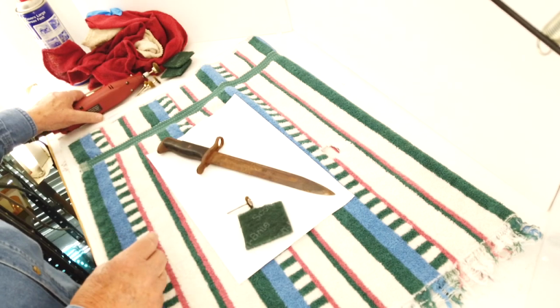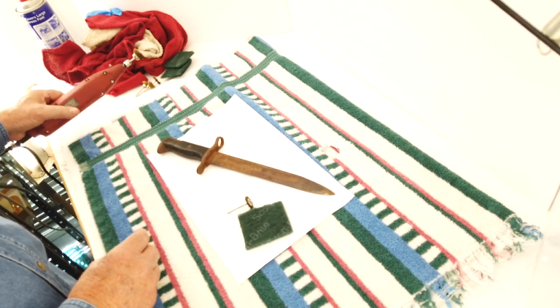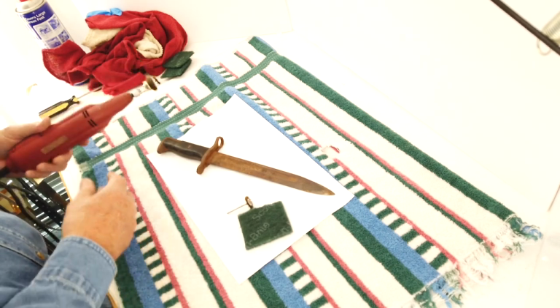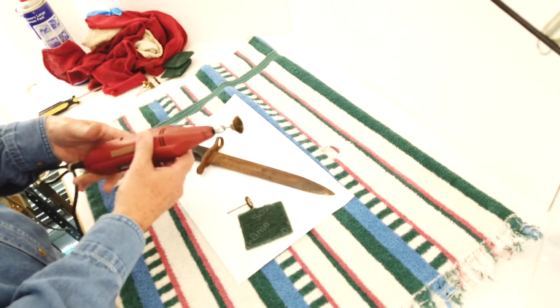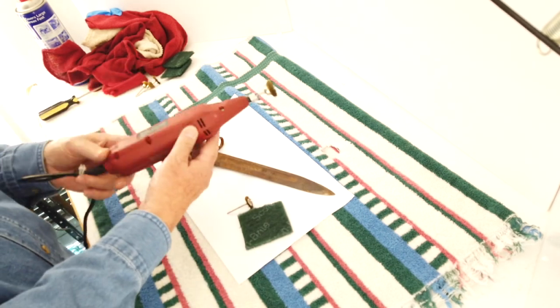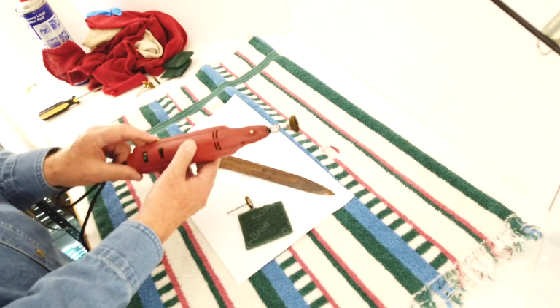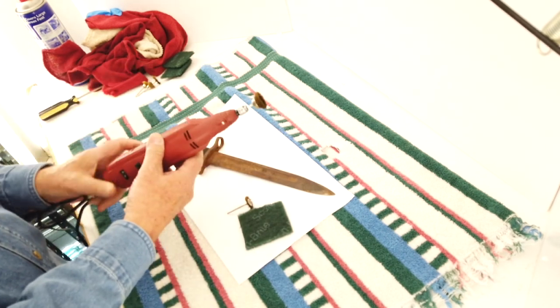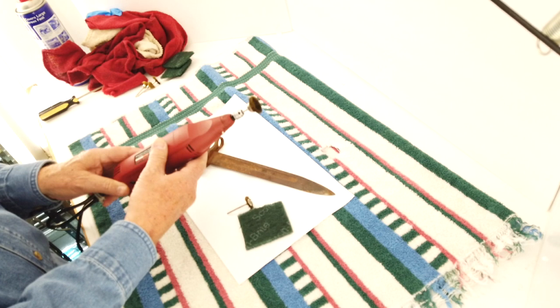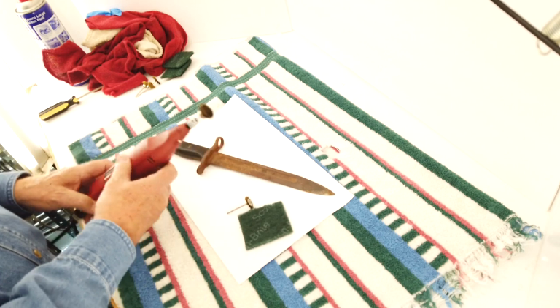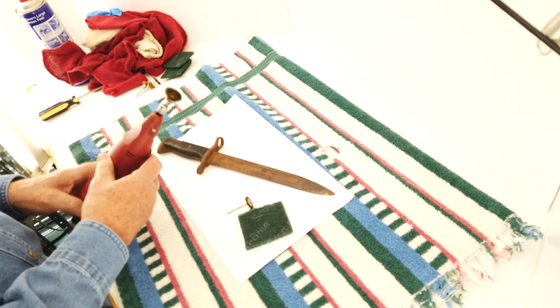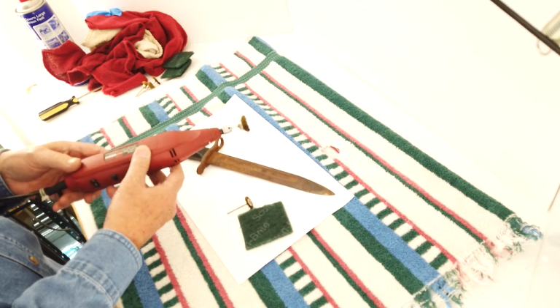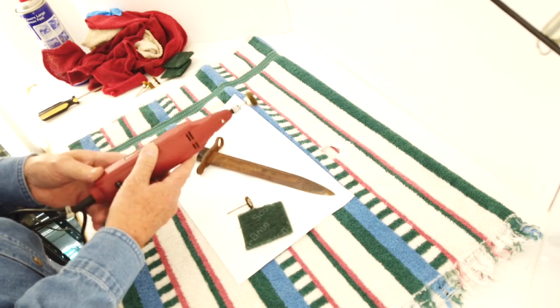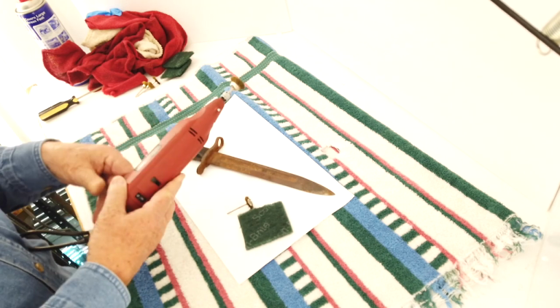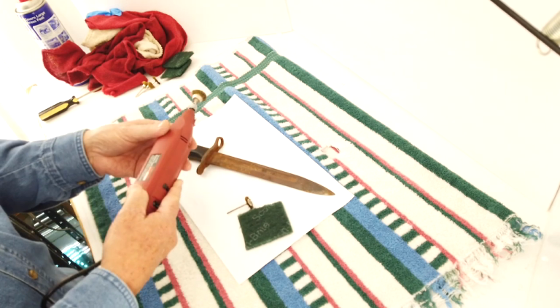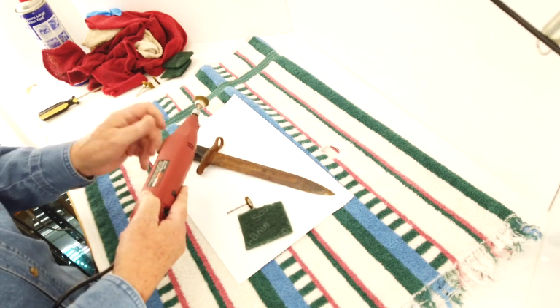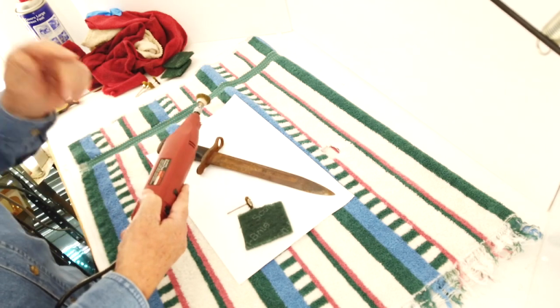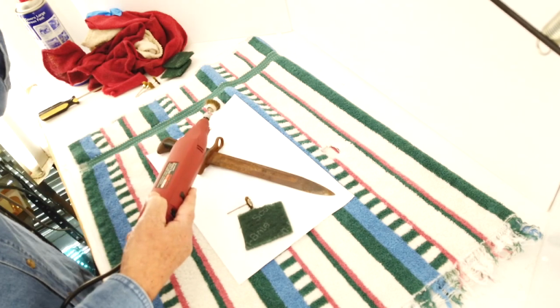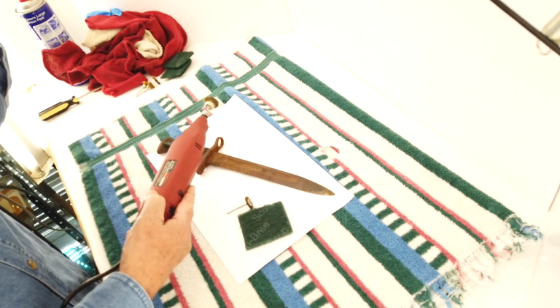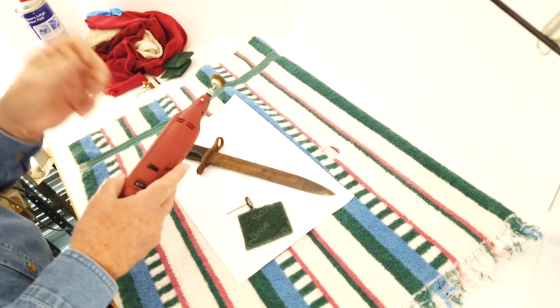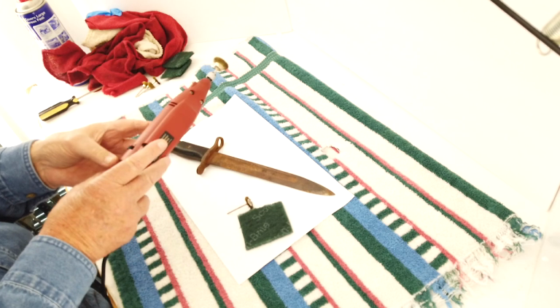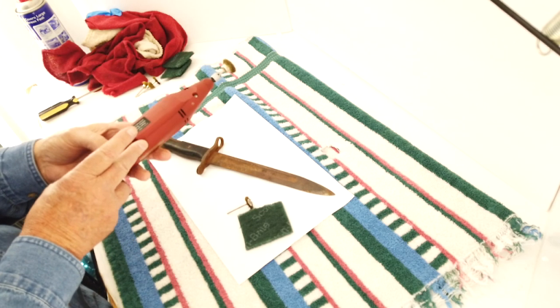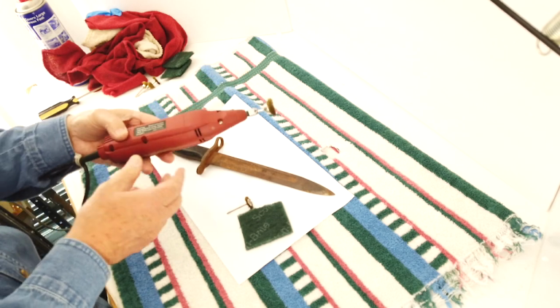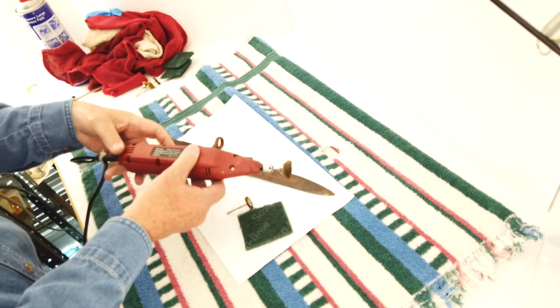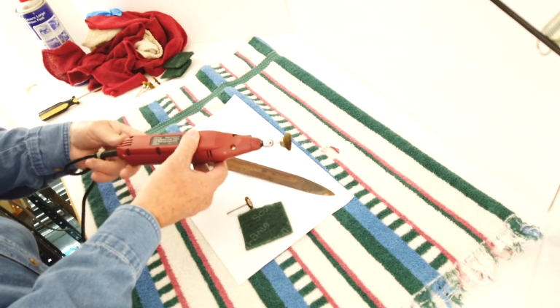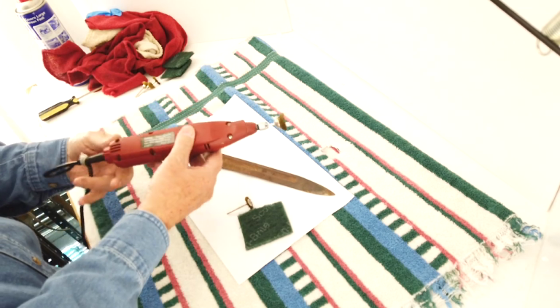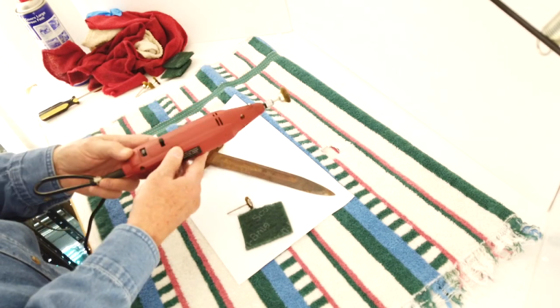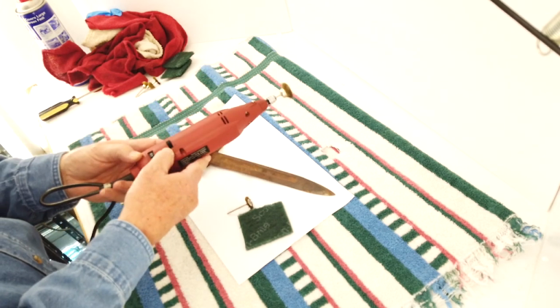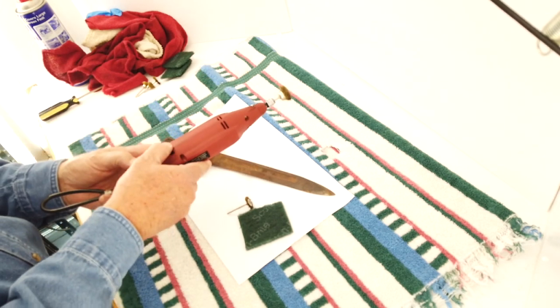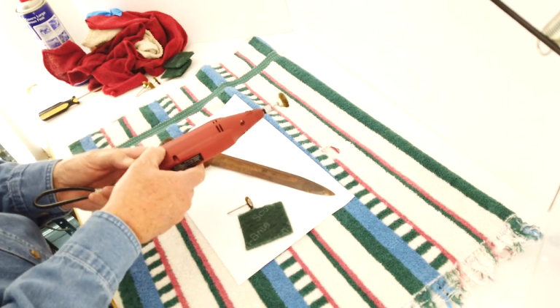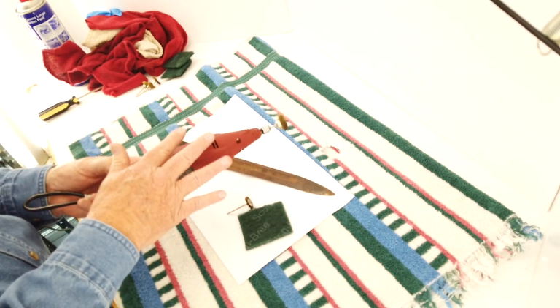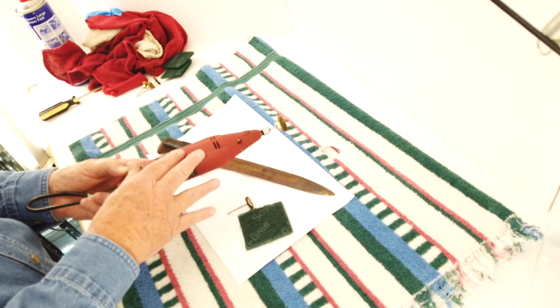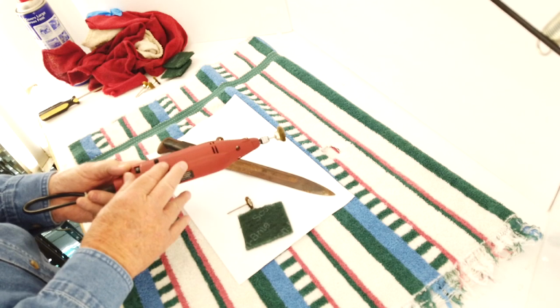The little brass brush goes in a tool — this is a Dremel-type tool. I got this one from Harbor Freight. It's actually an older model; it has three speeds. I always use the lowest speed.